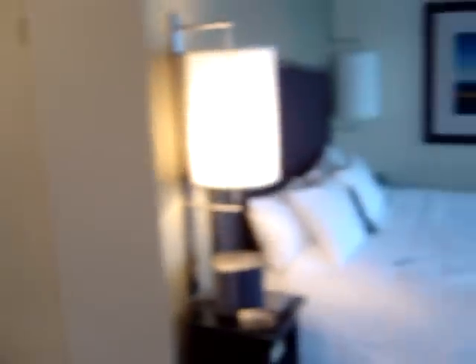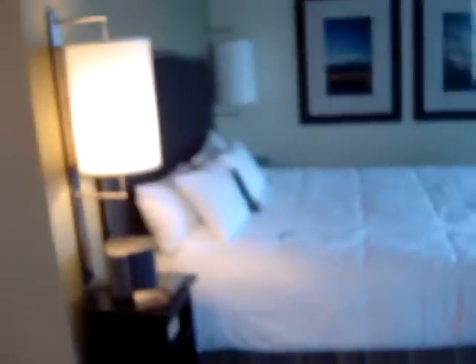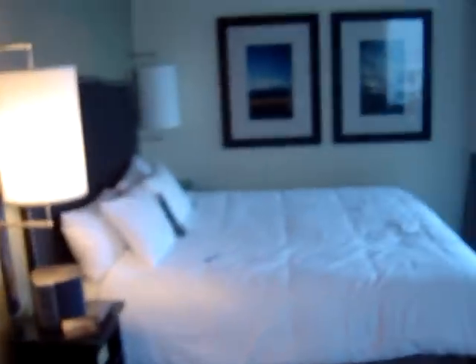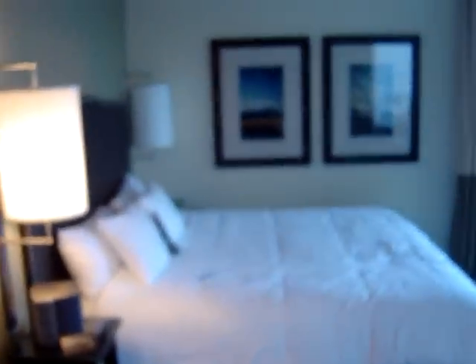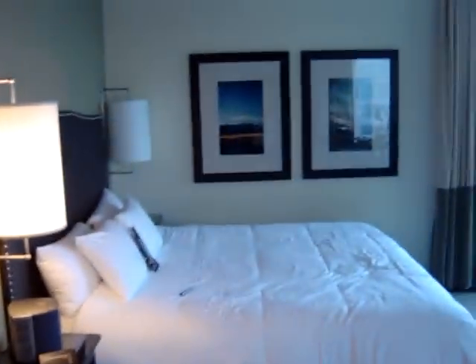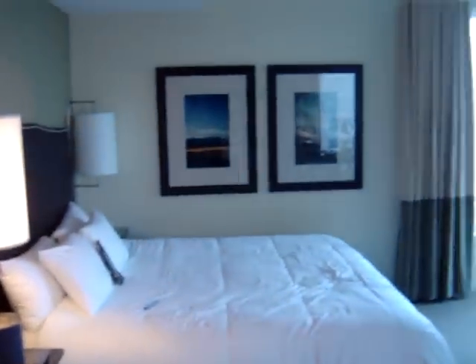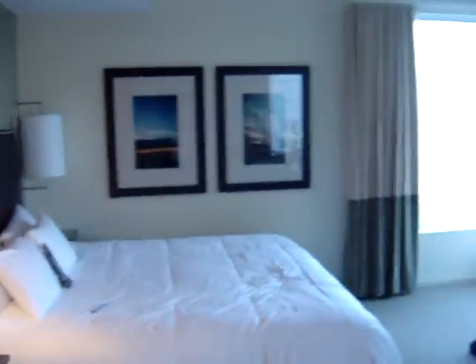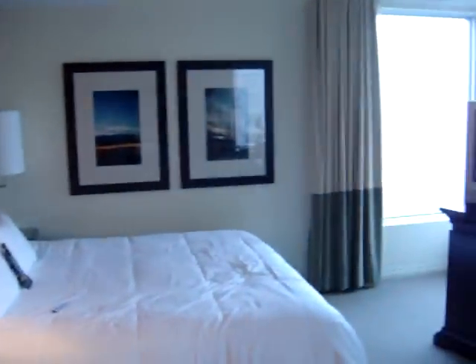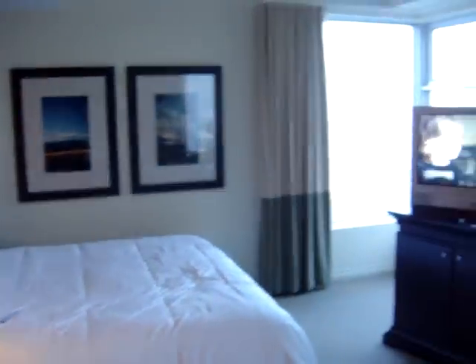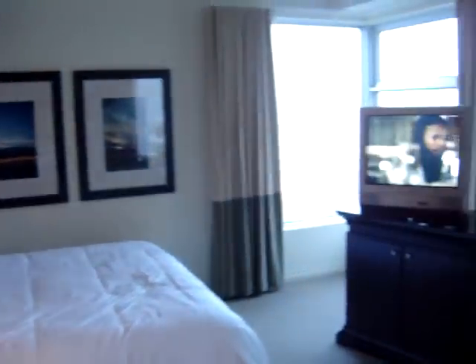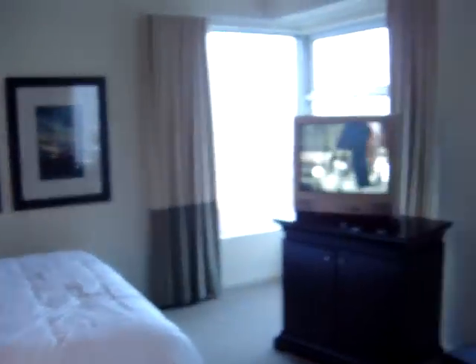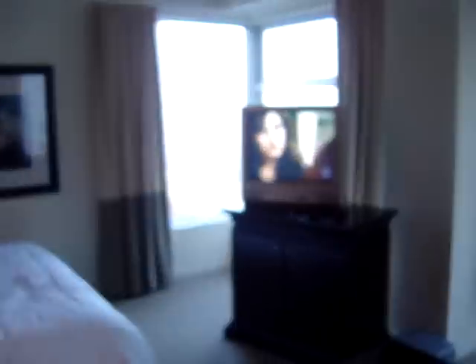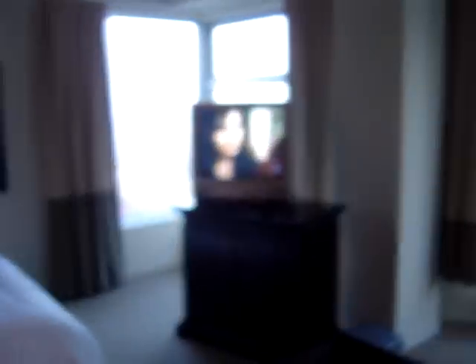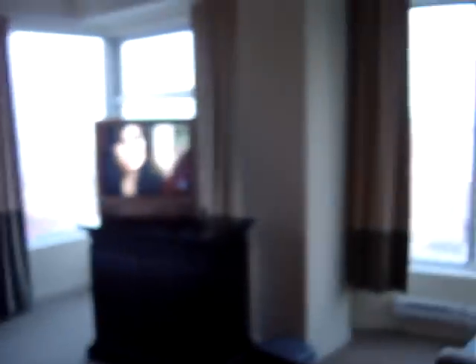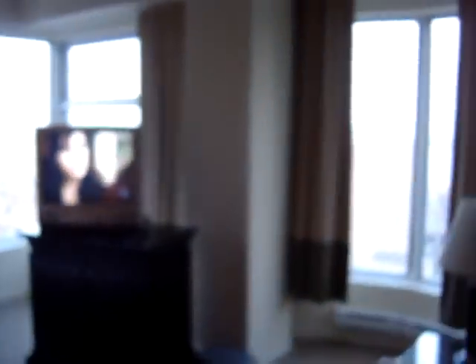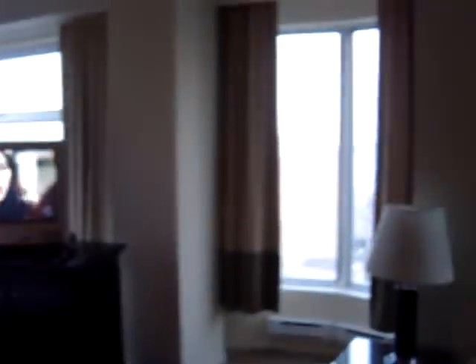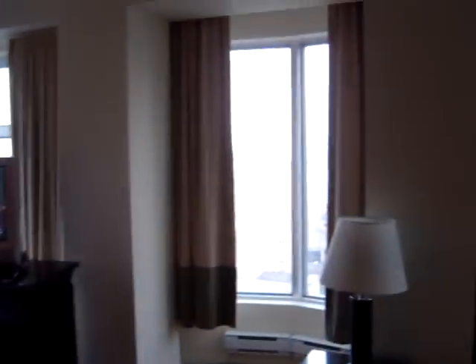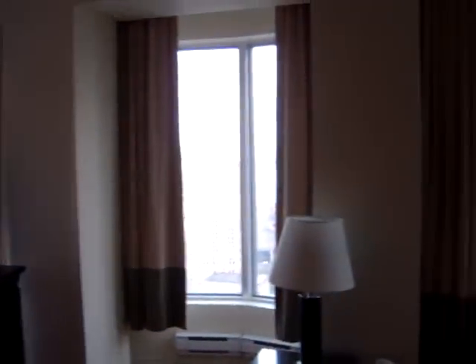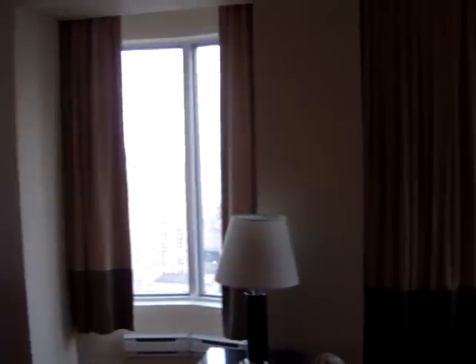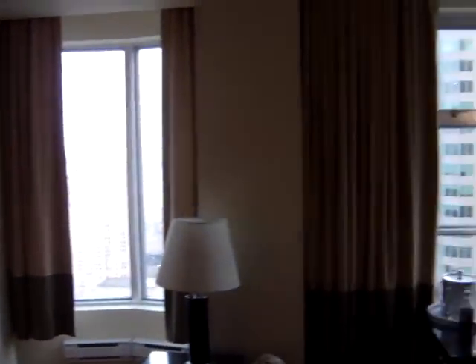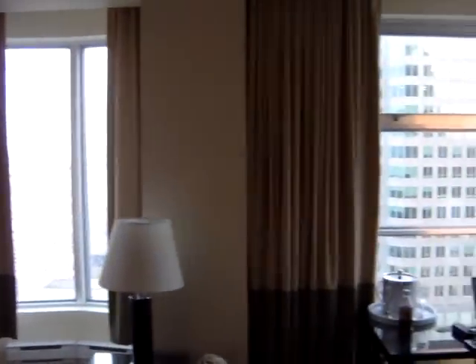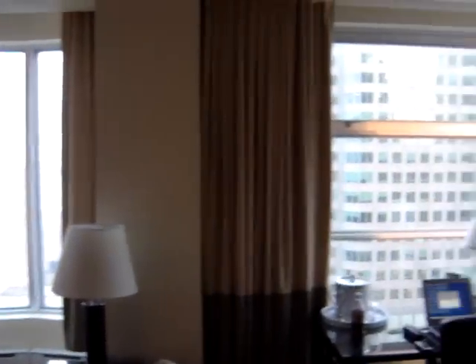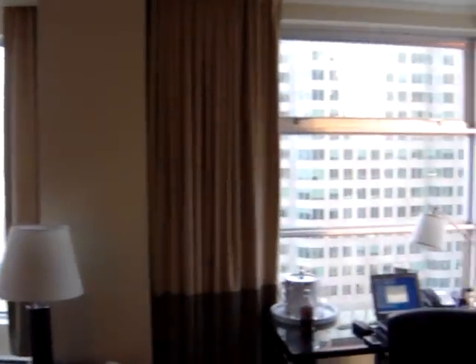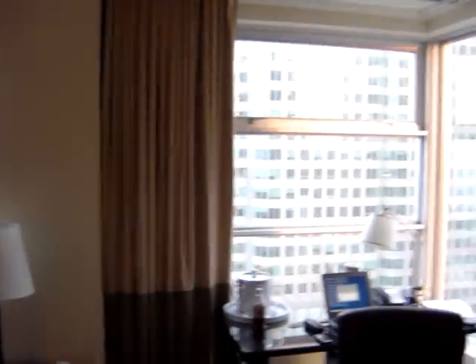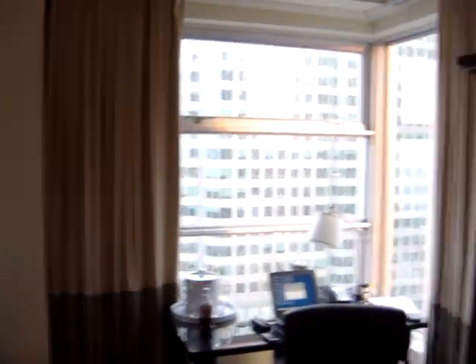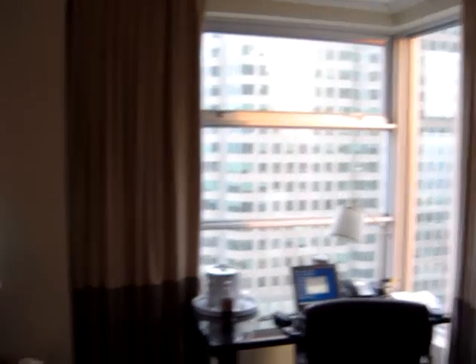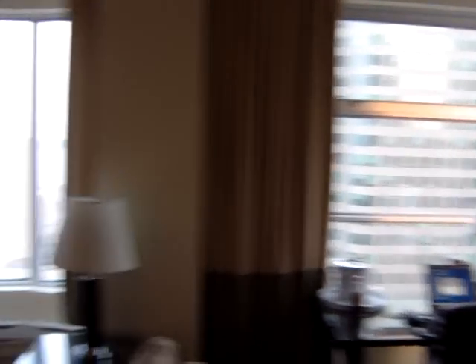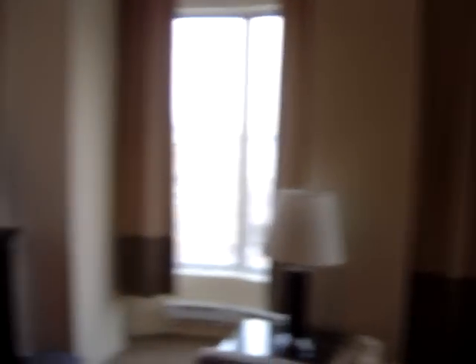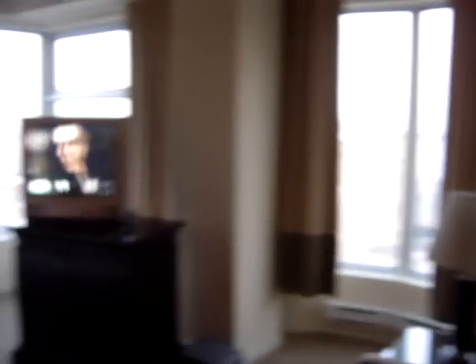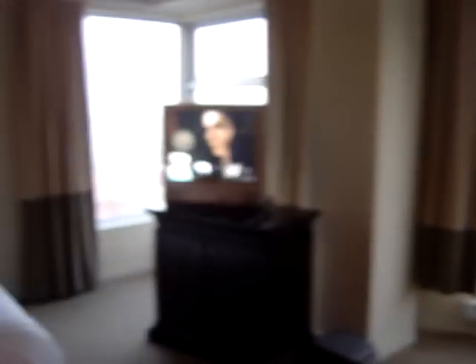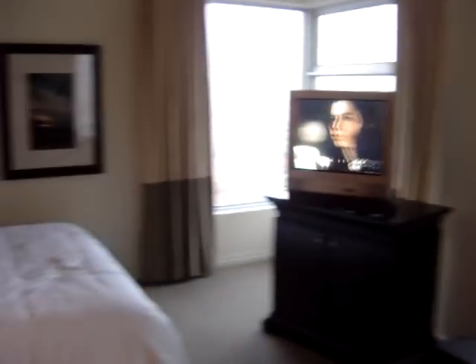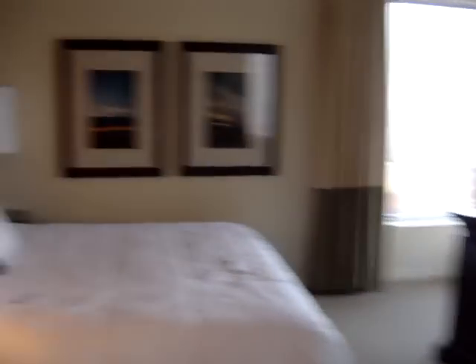I'll just swing around so you can sort of see the bed — very nicely designed, actually, quite a nice-looking sort of place, unlike the rest of the hotel, which isn't actually that great. It's a bit stuffy in the other rooms. I'll swing around kind of fast.